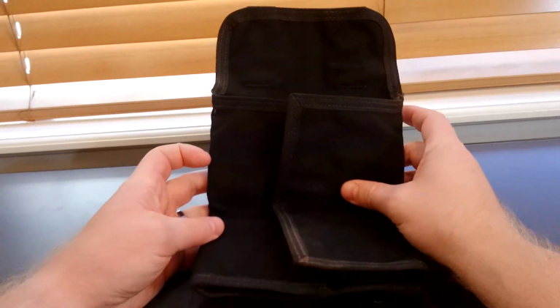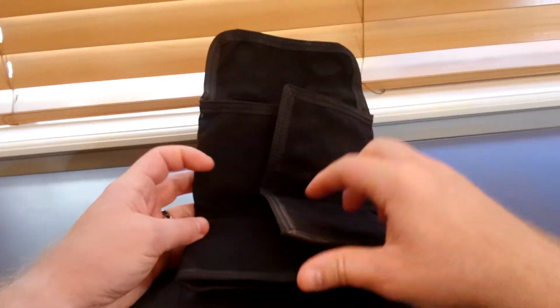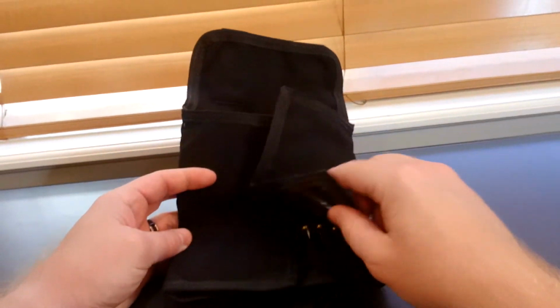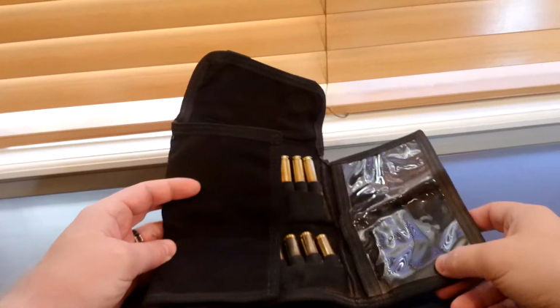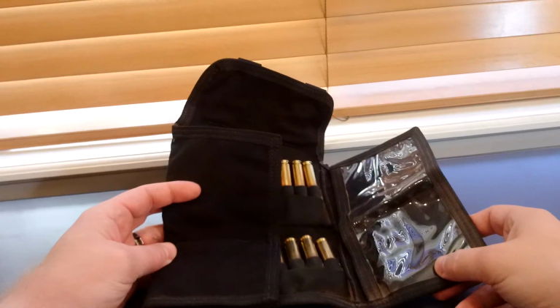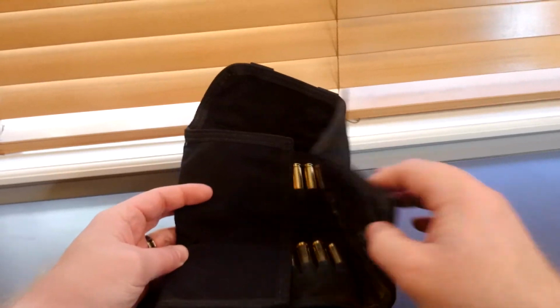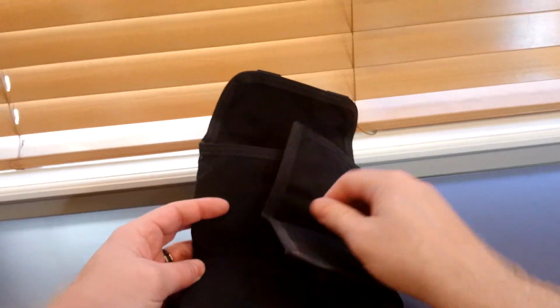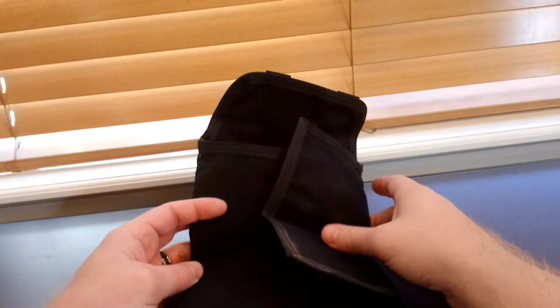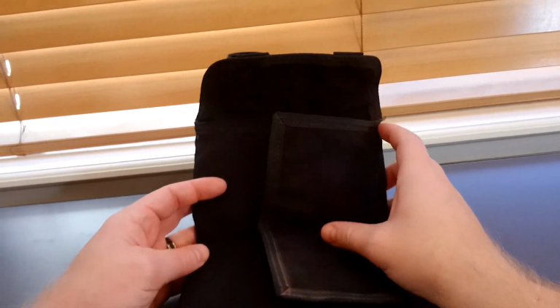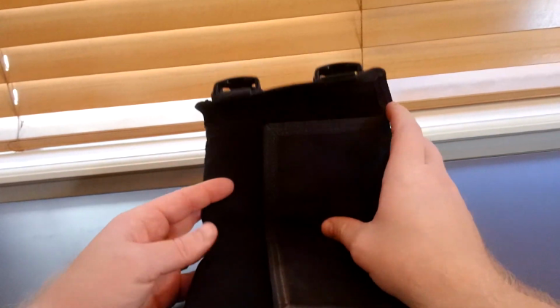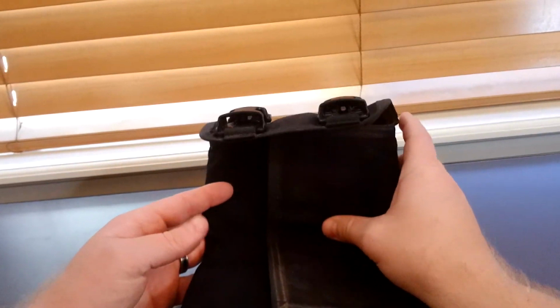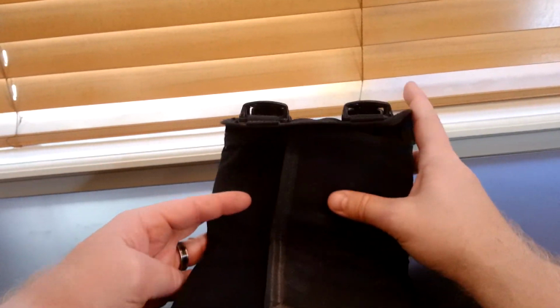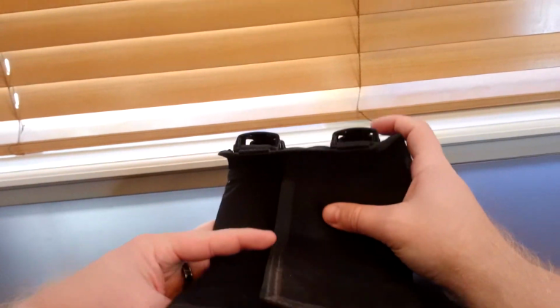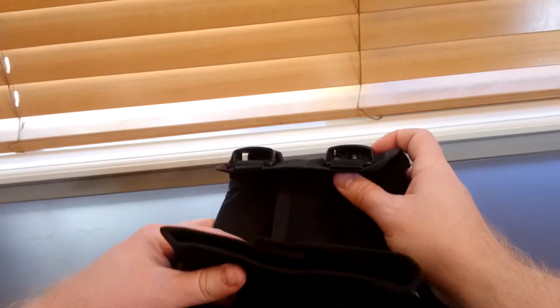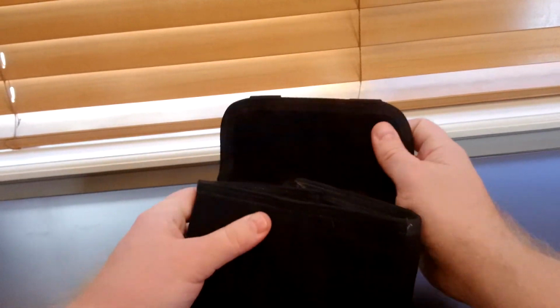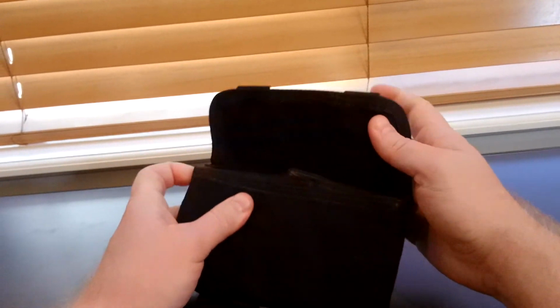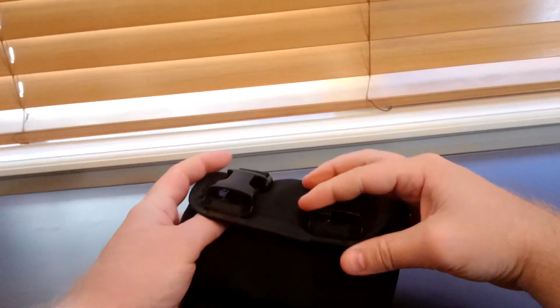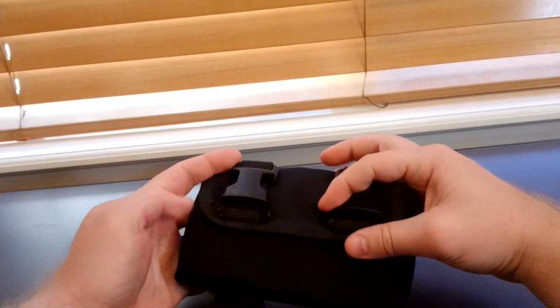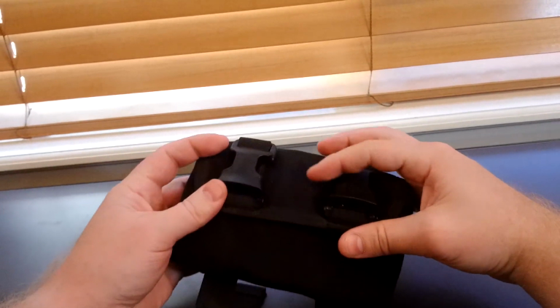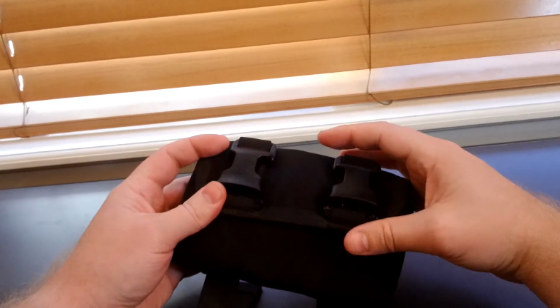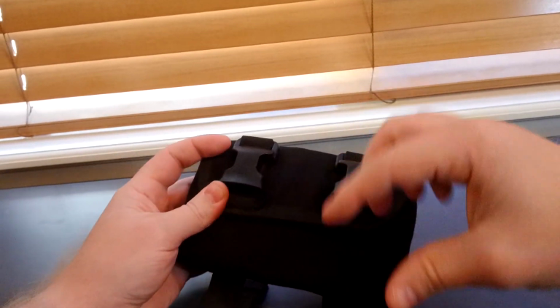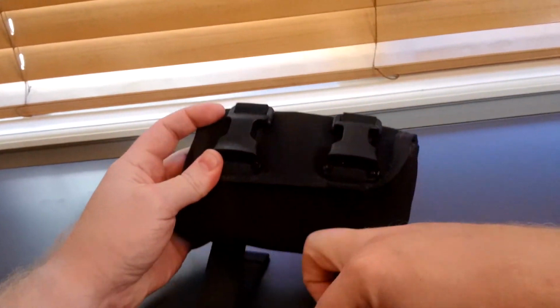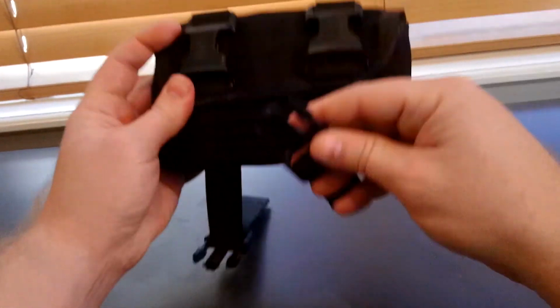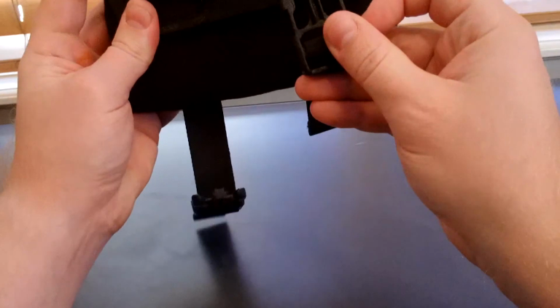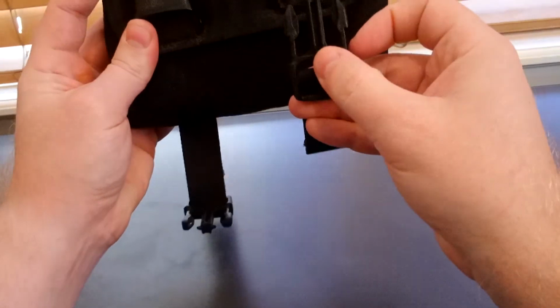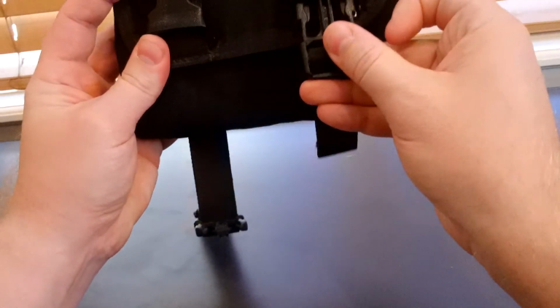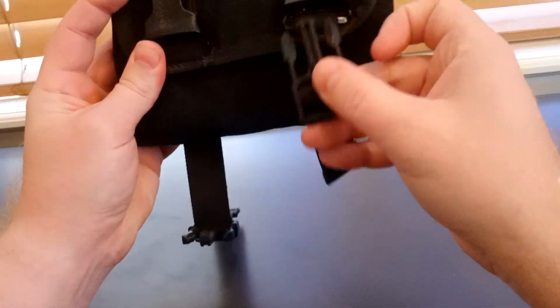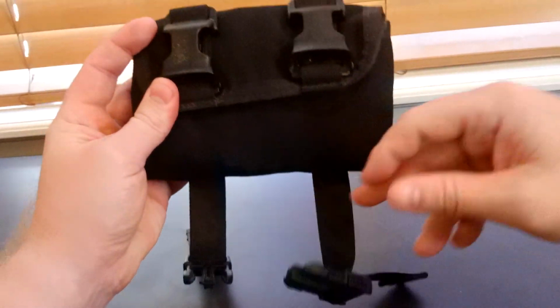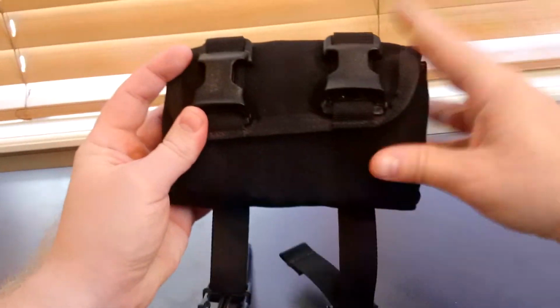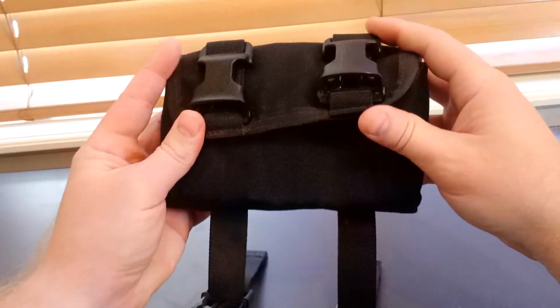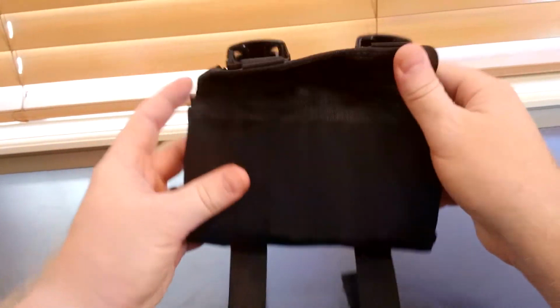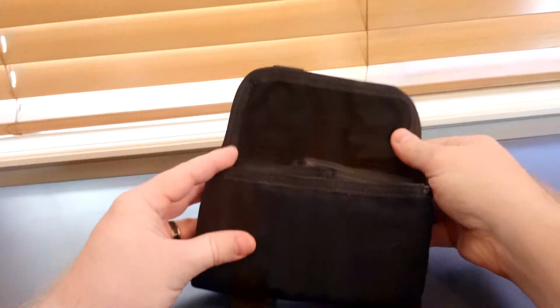There are two little tabs on either side that fold in, and then the whole thing kind of tri-folds its way up and snaps shut.